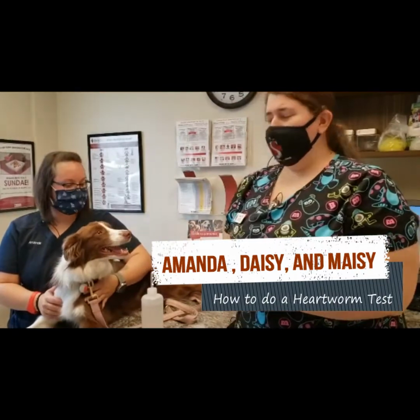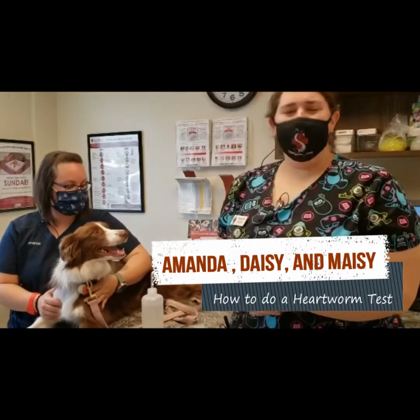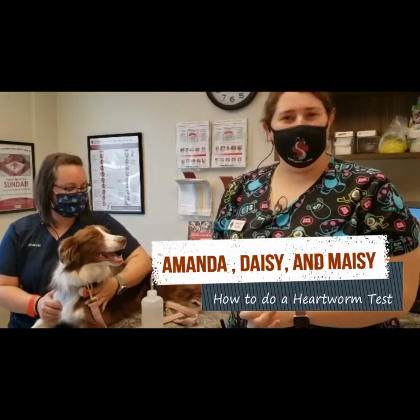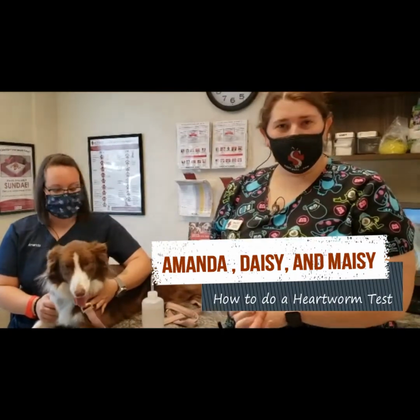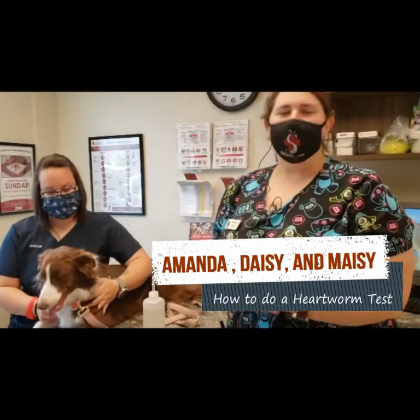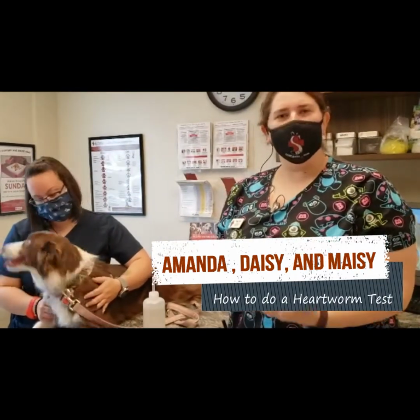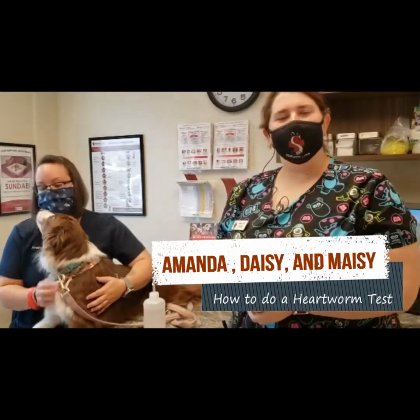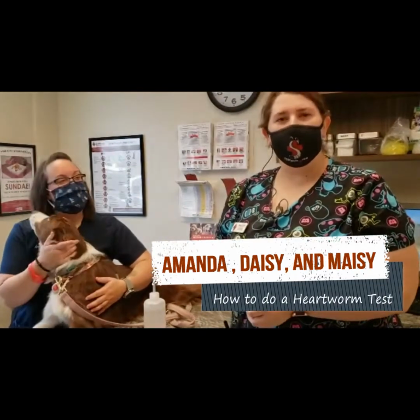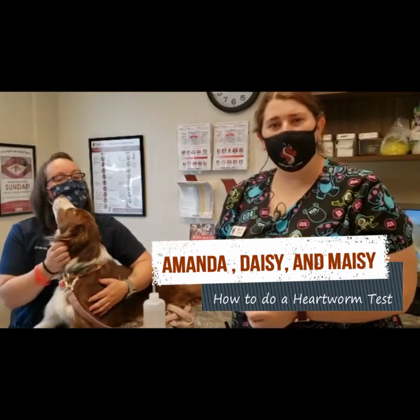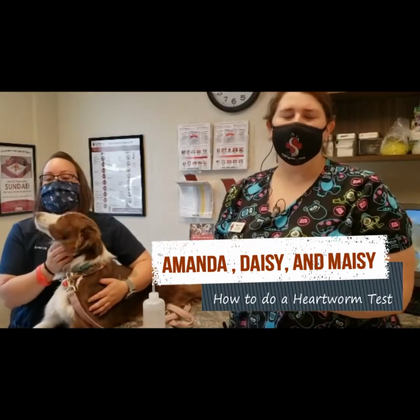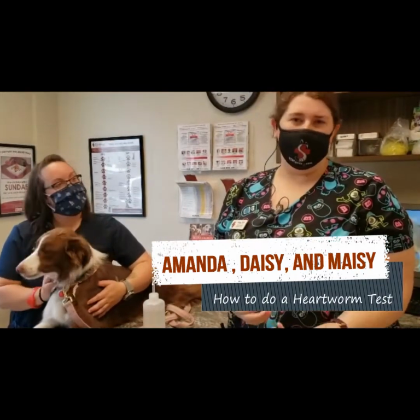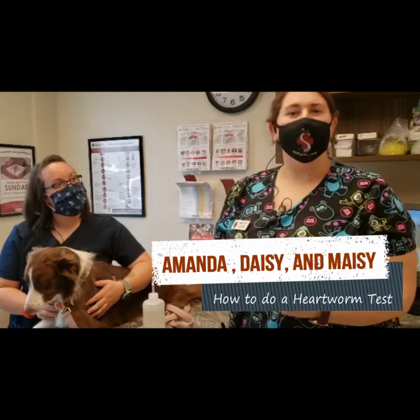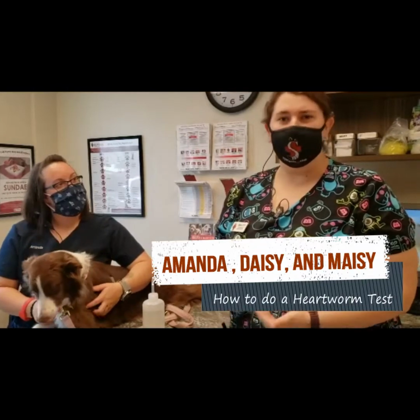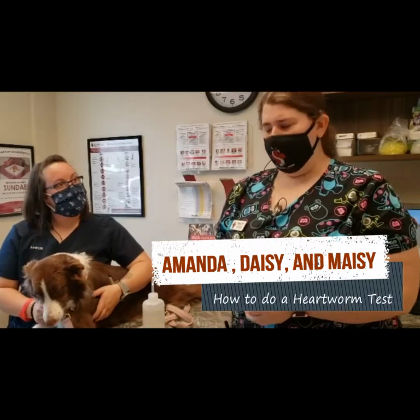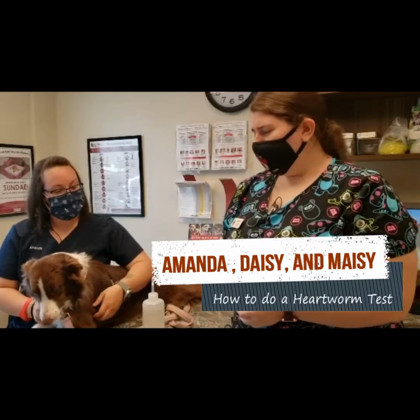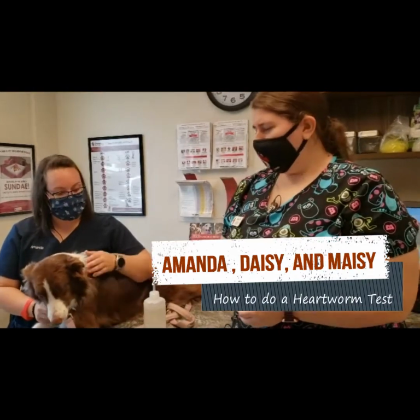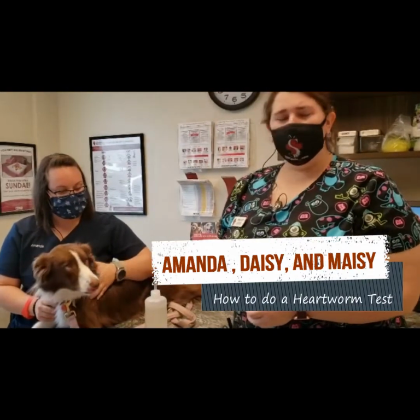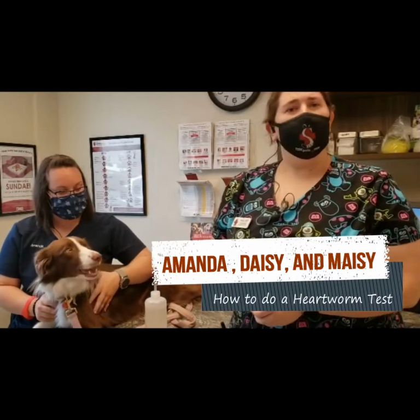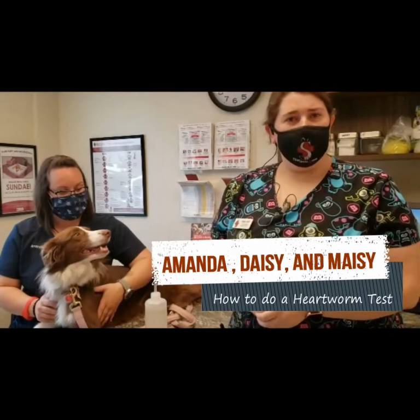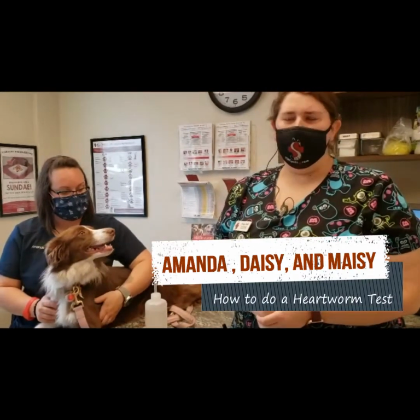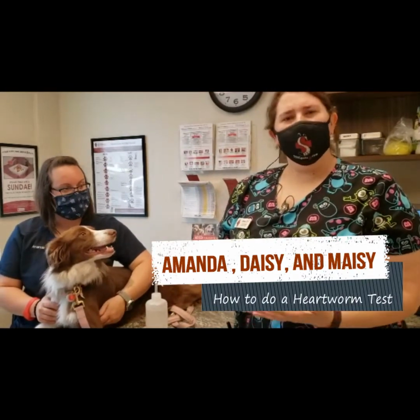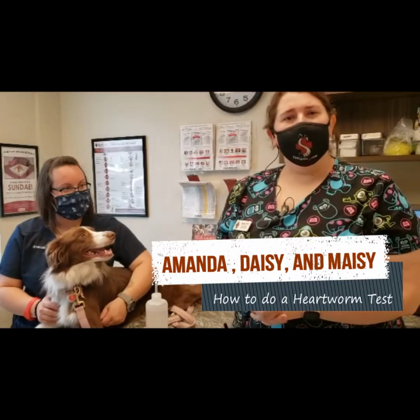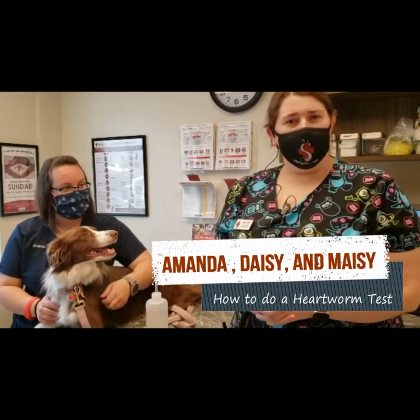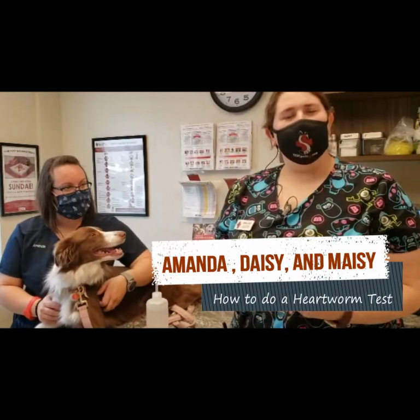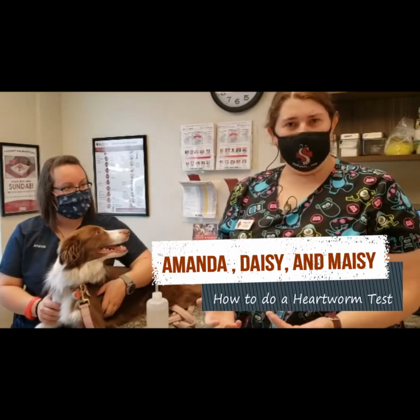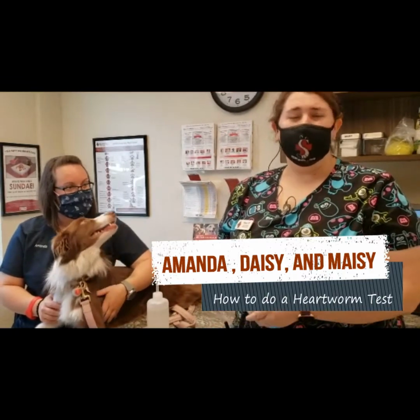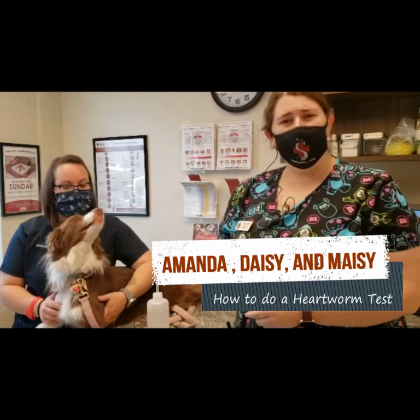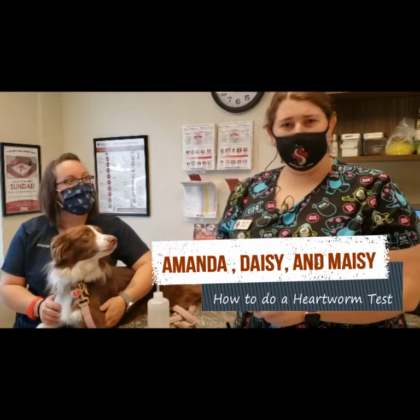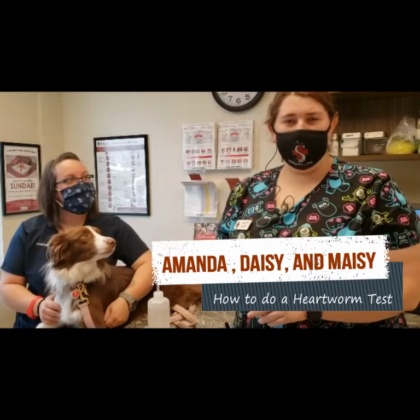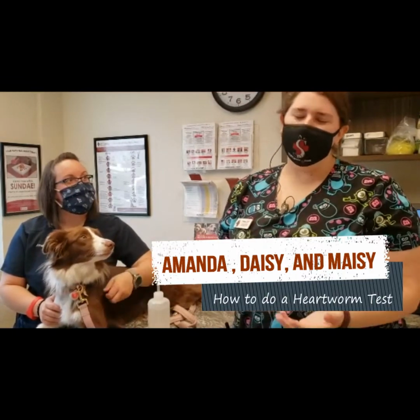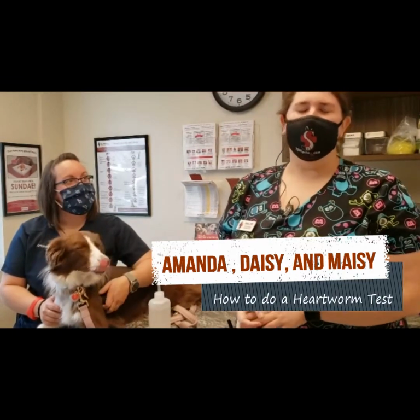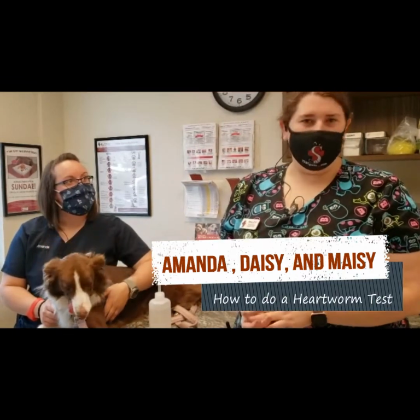It's time for Maisie's annual heartworm test. A heartworm test is something we recommend for owners to do annually, so once a year. We also recommend to have your dogs on heartworm prevention. Heartworm is something that can be transferred by mosquitoes, so even if your dog doesn't go outside, you can still get mosquitoes in the house.